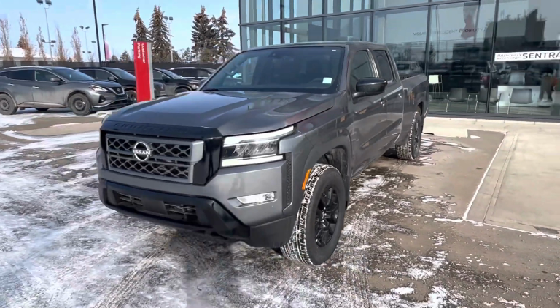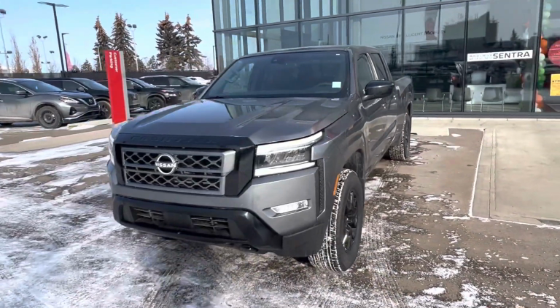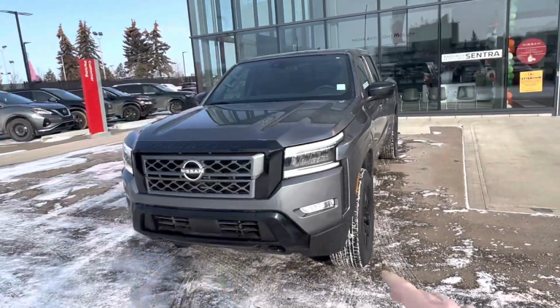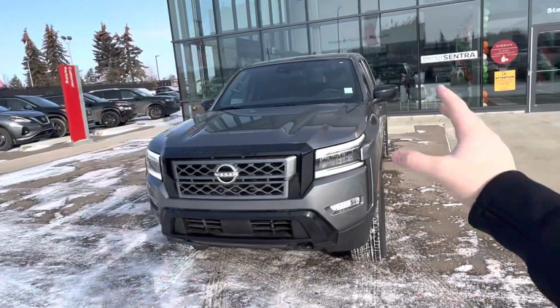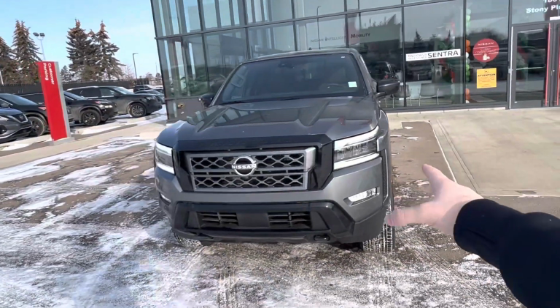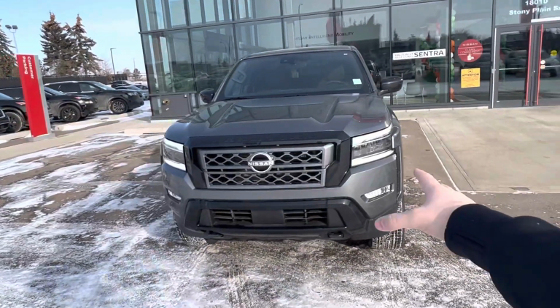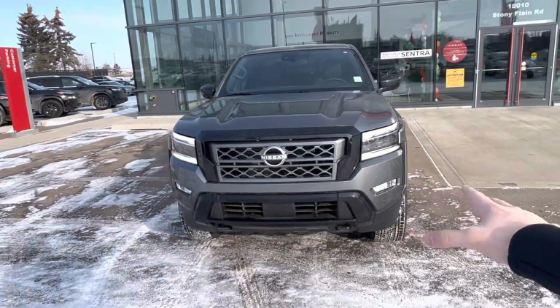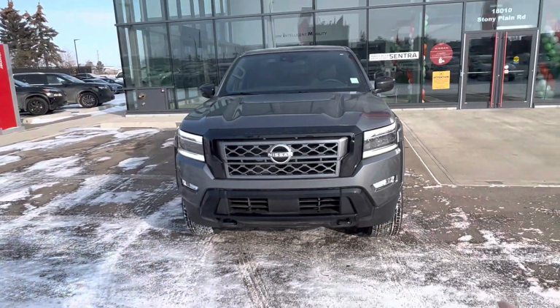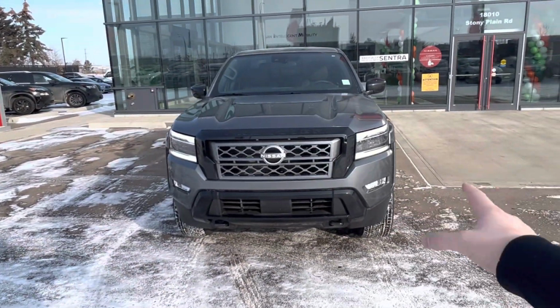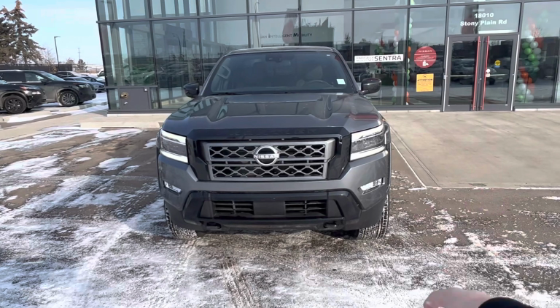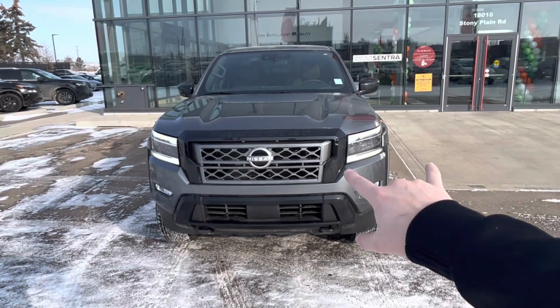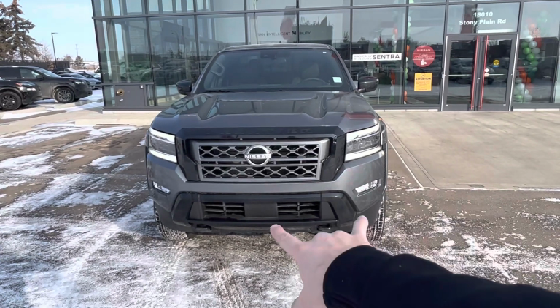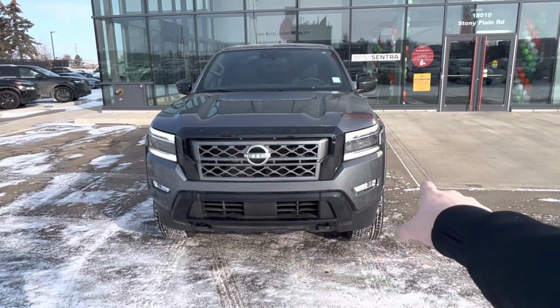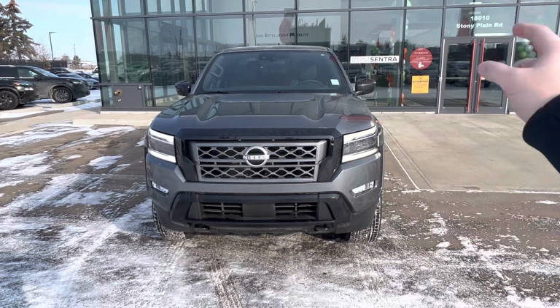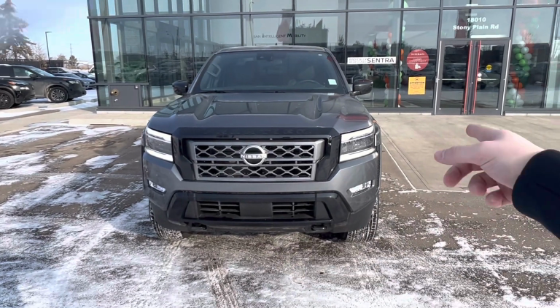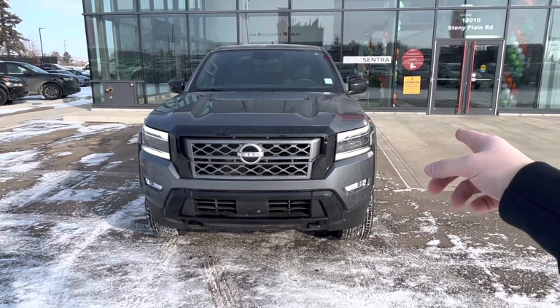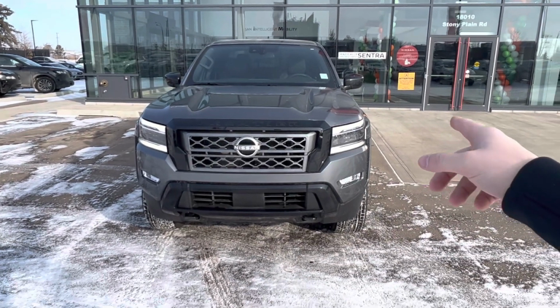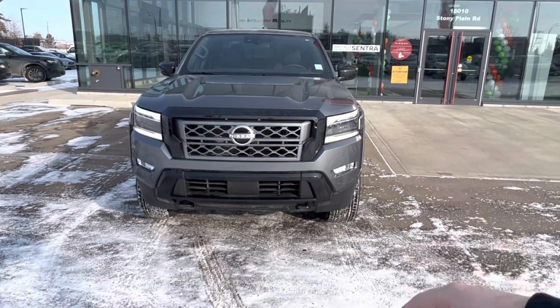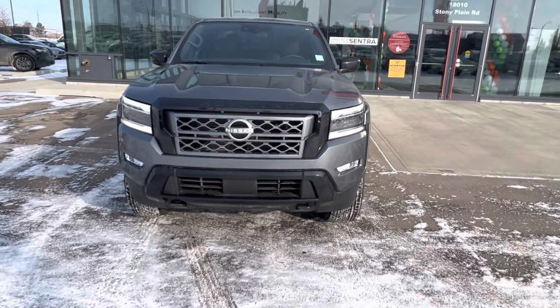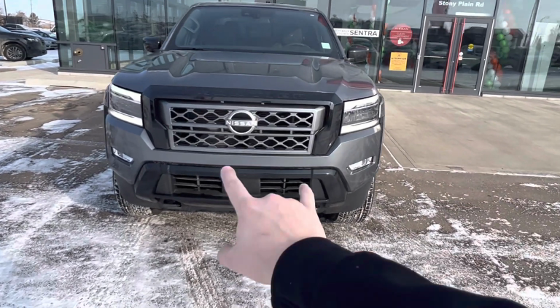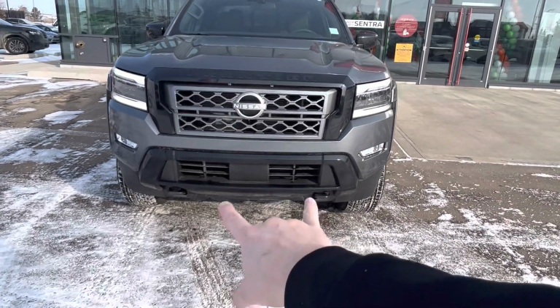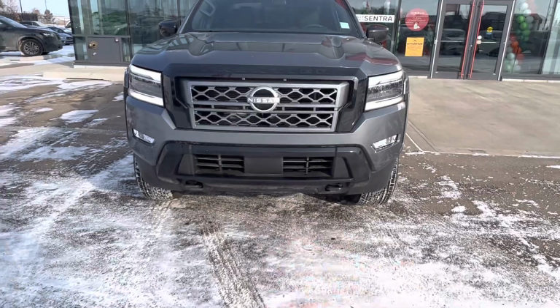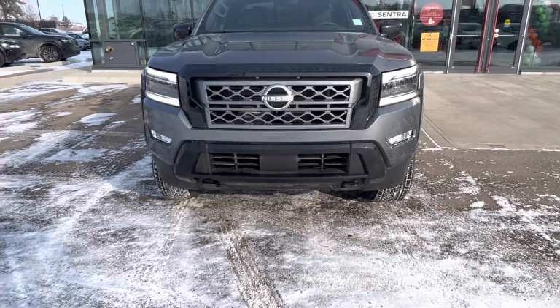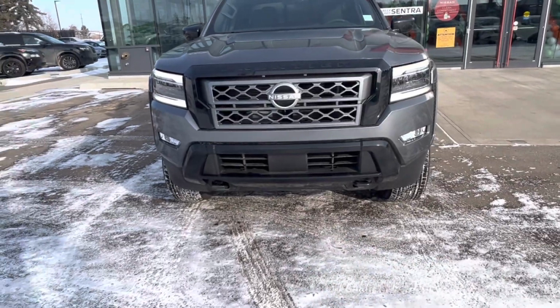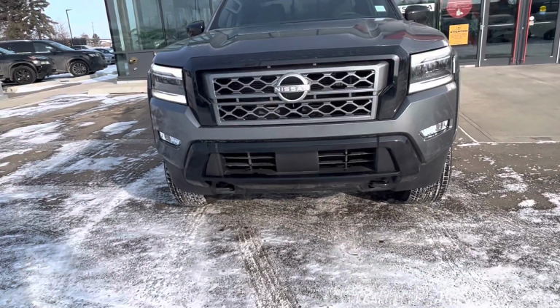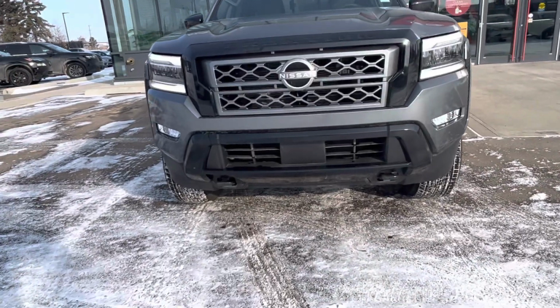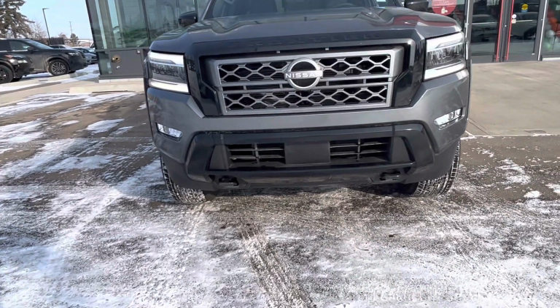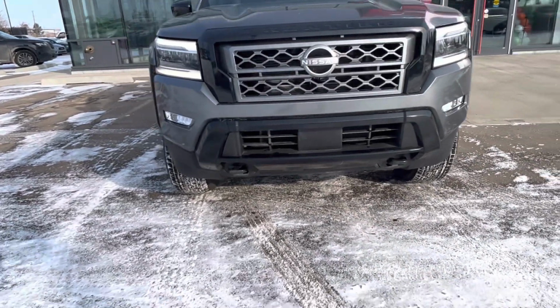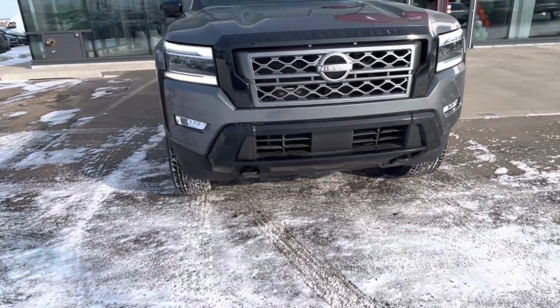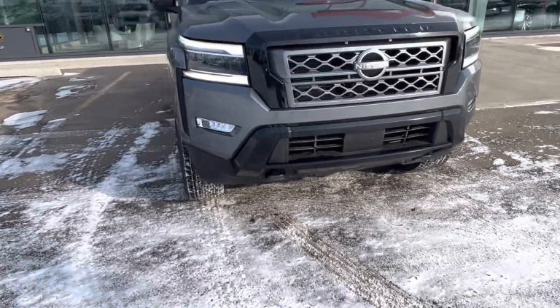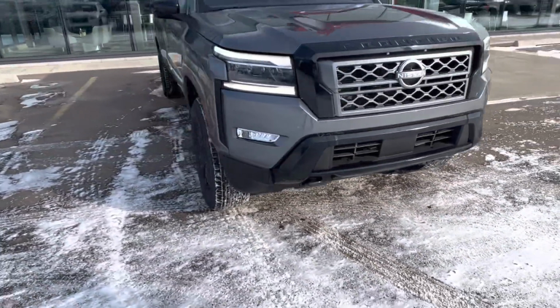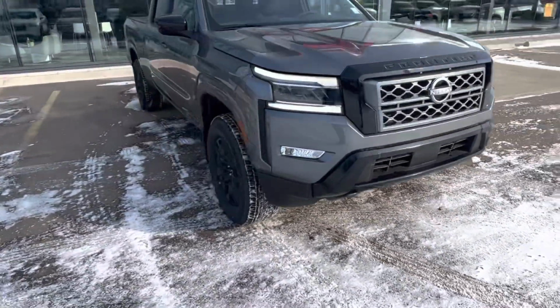On the front end here, you got your LED daytime running lights like we were talking about. You got fog lights down below as well as your high and low beams. And then you got front tow hooks as well, in the gloss black.